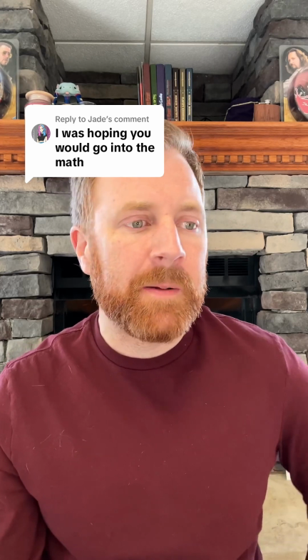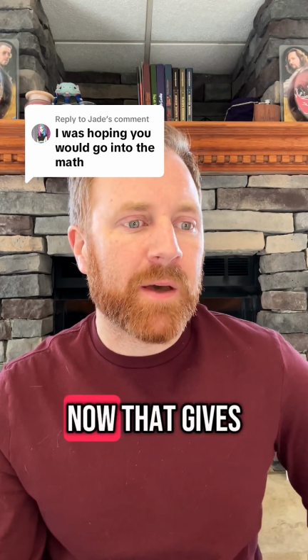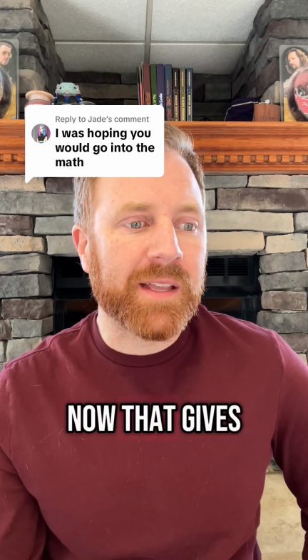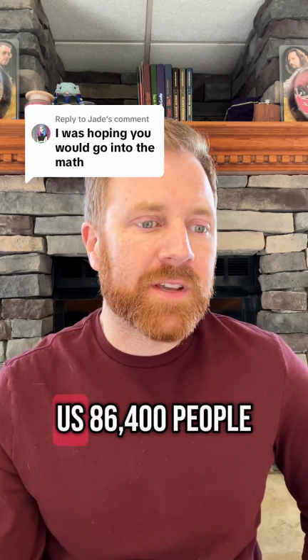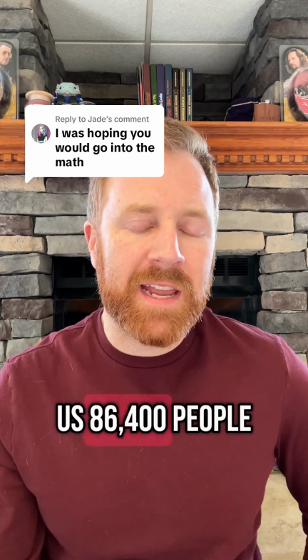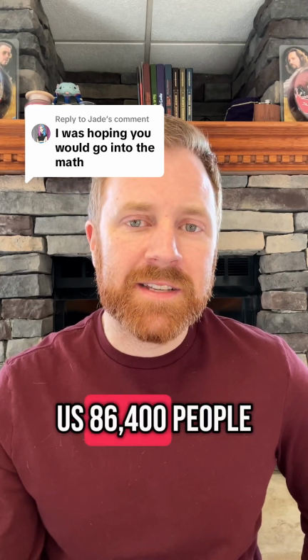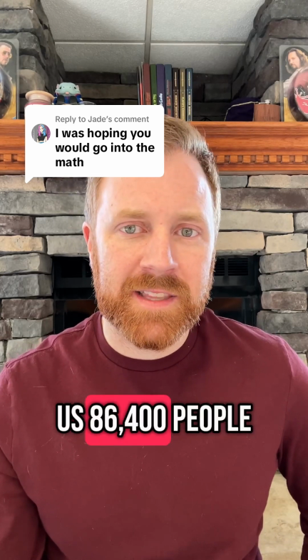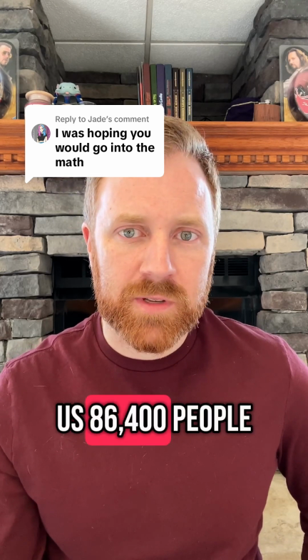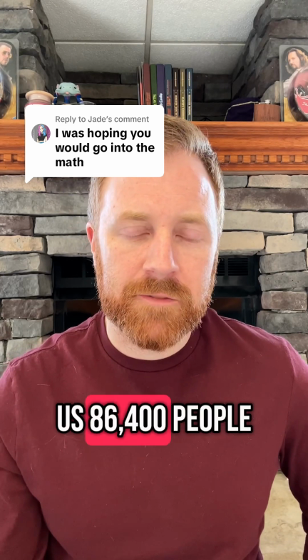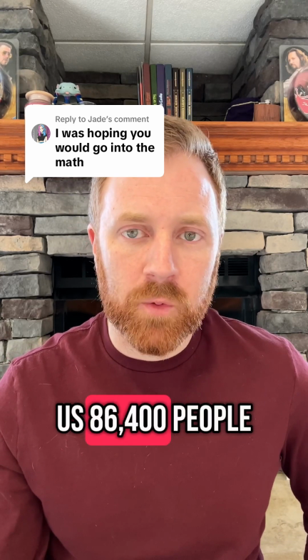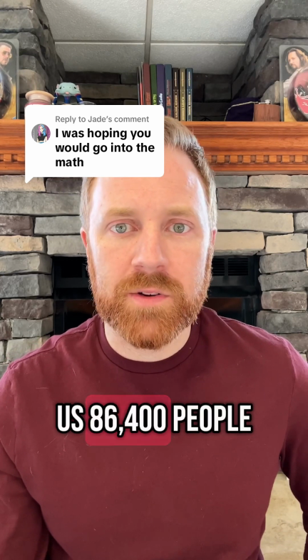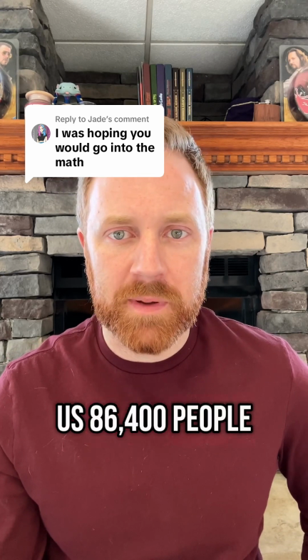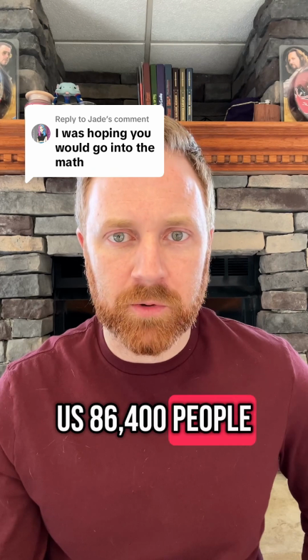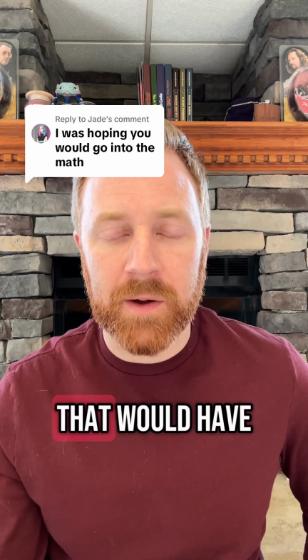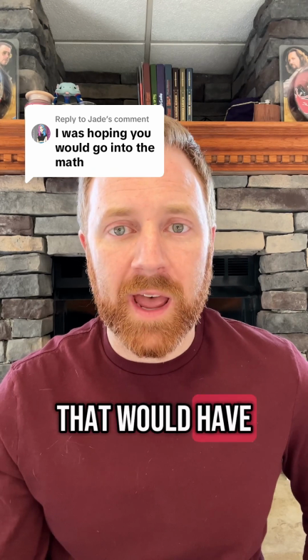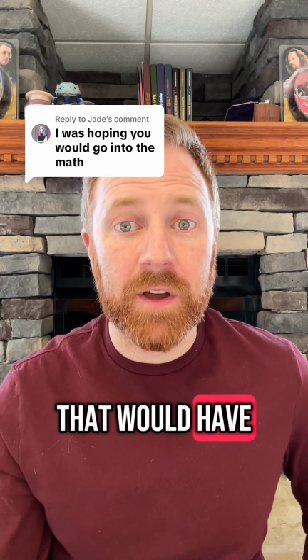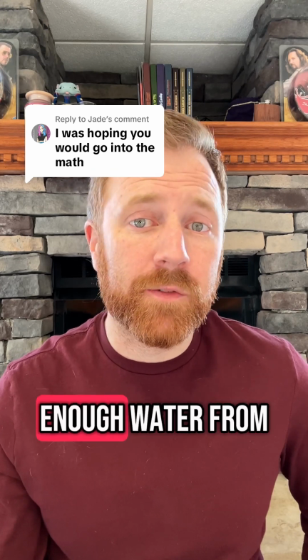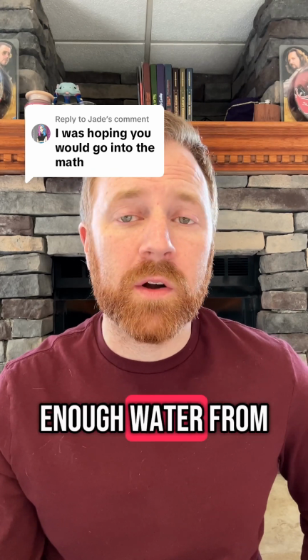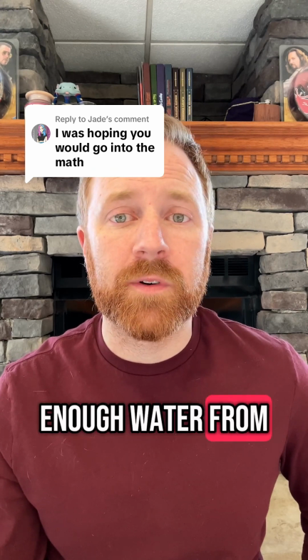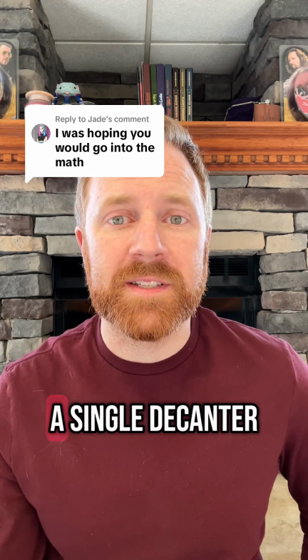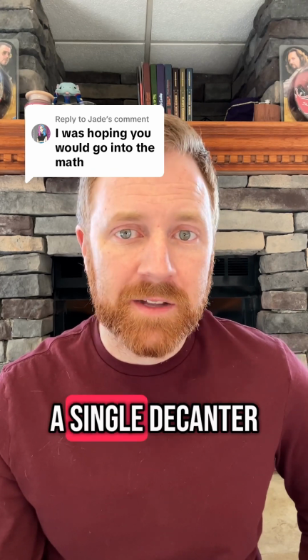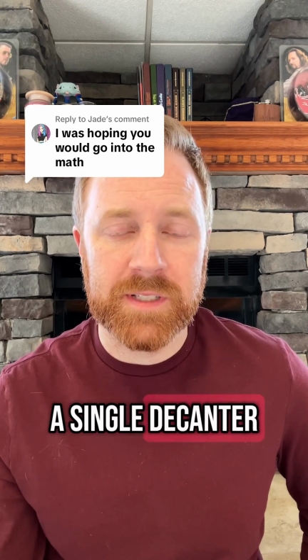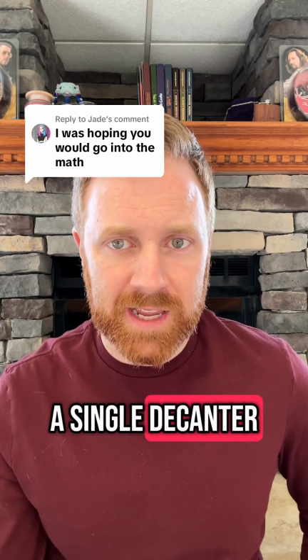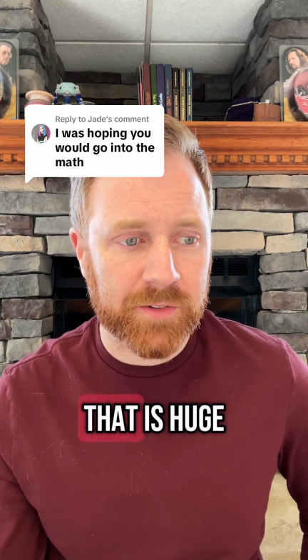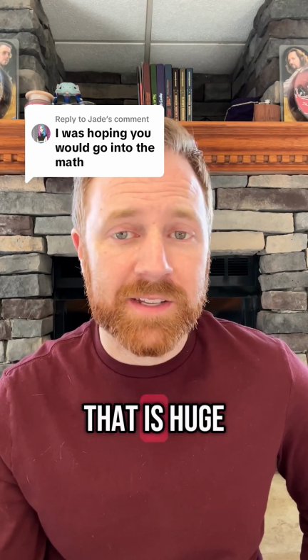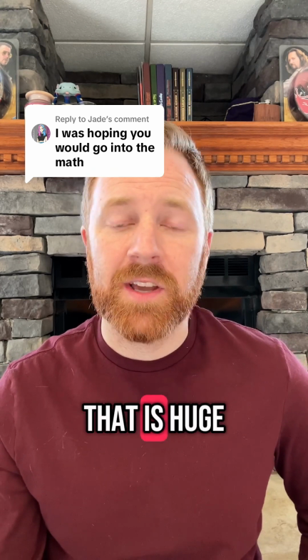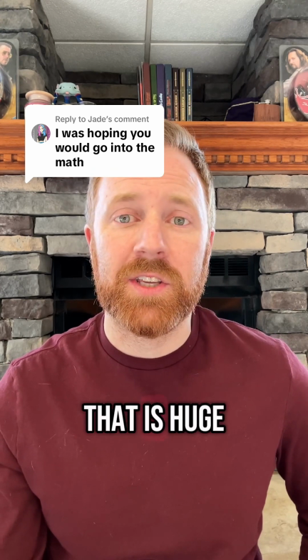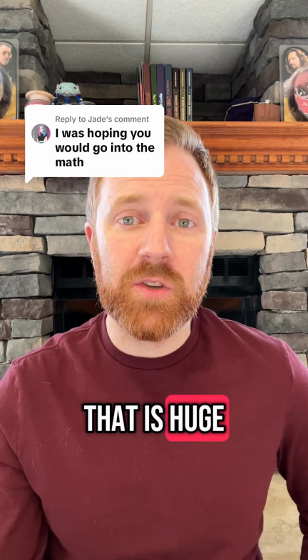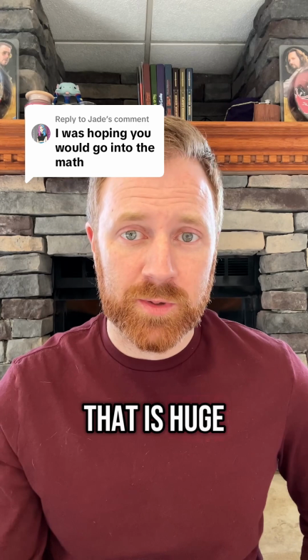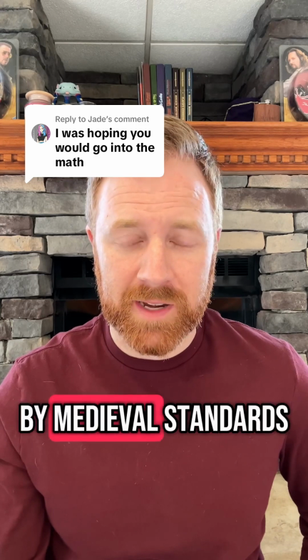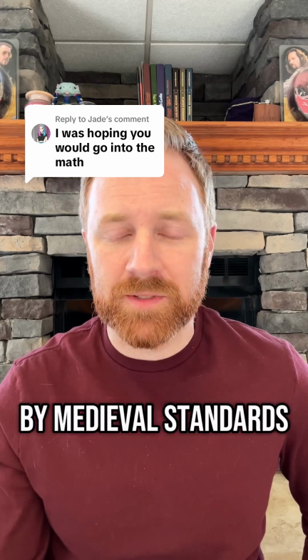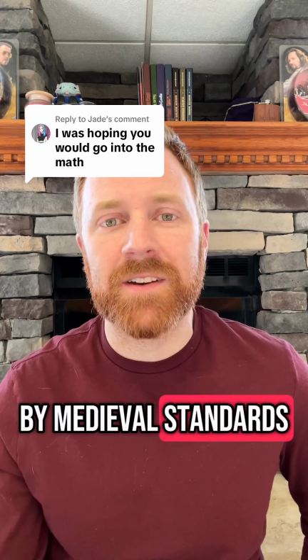That gives us 86,400 people that would have enough water from a single decanter. That is huge by medieval standards.